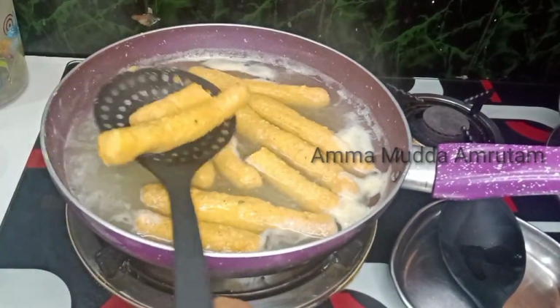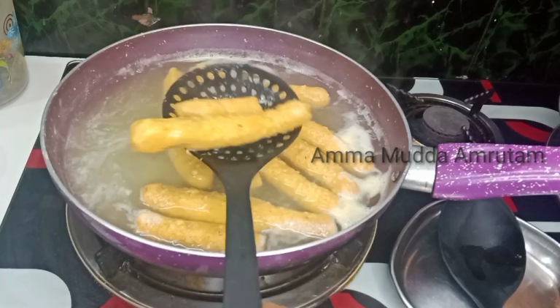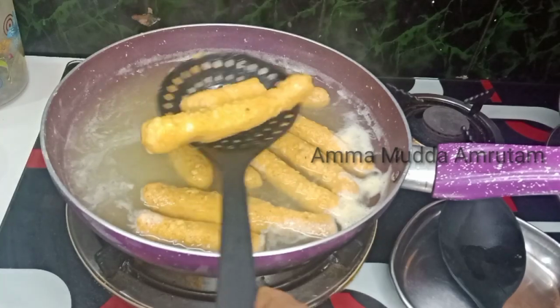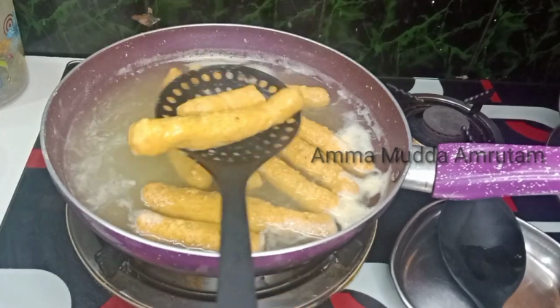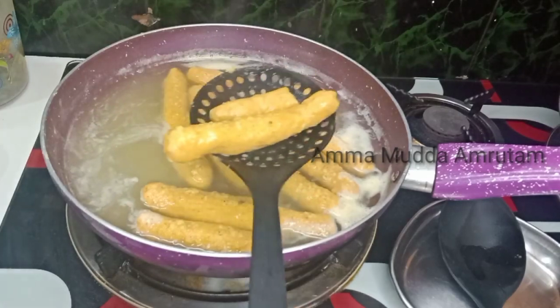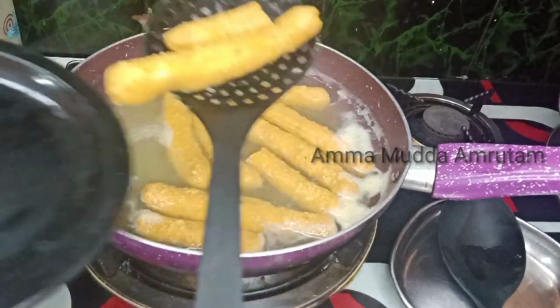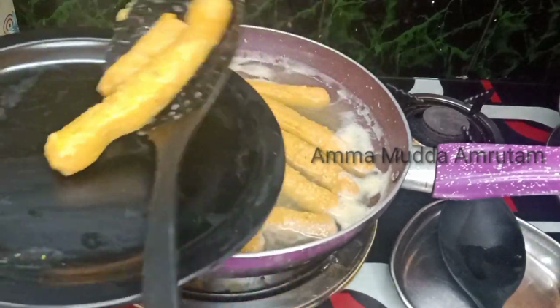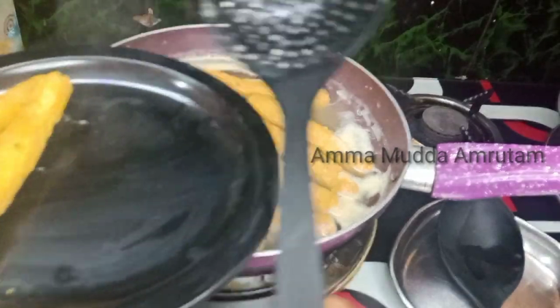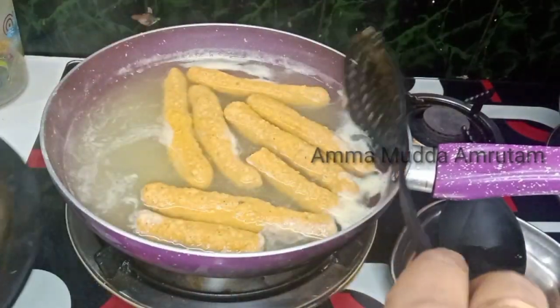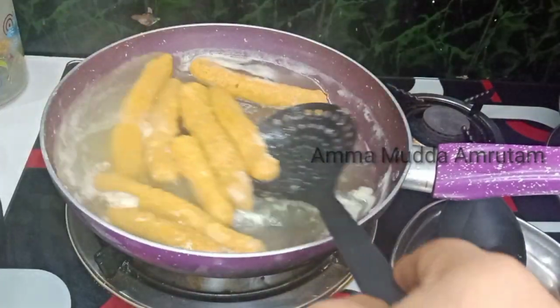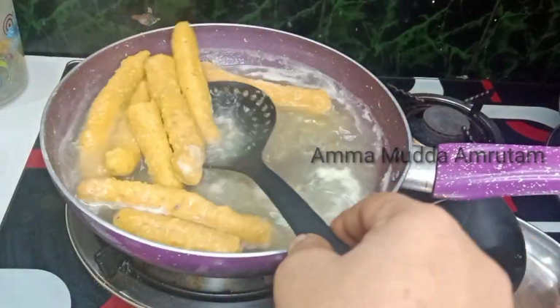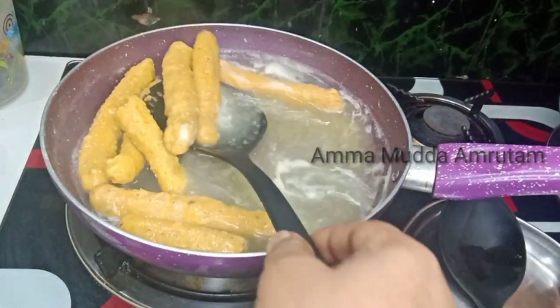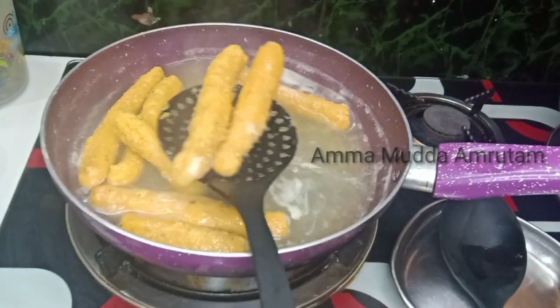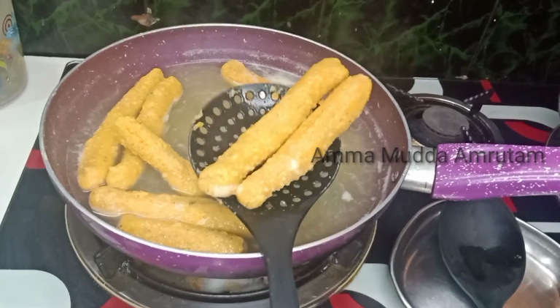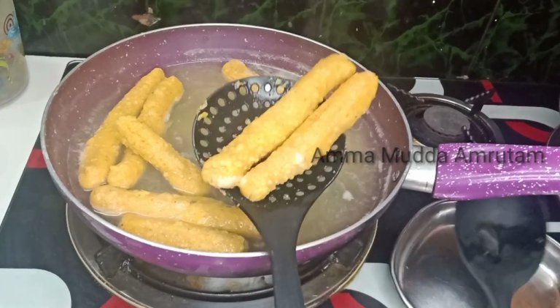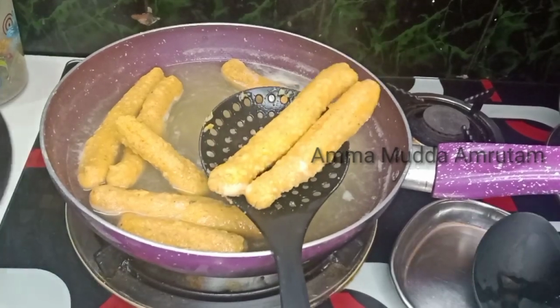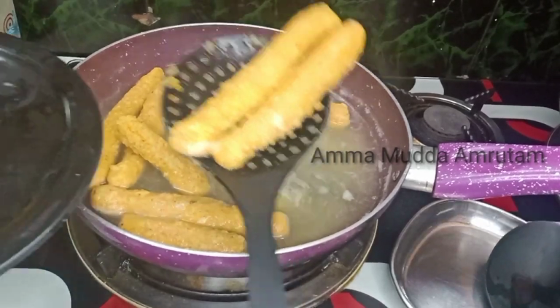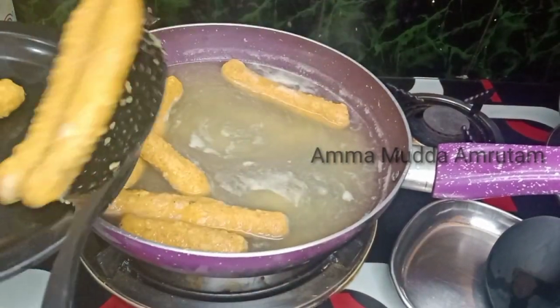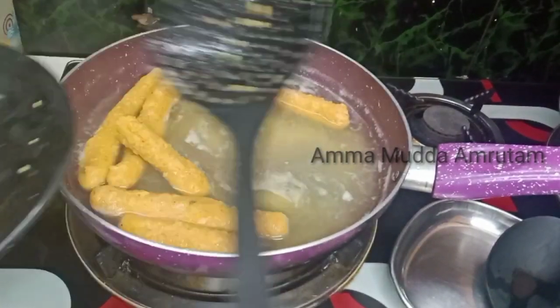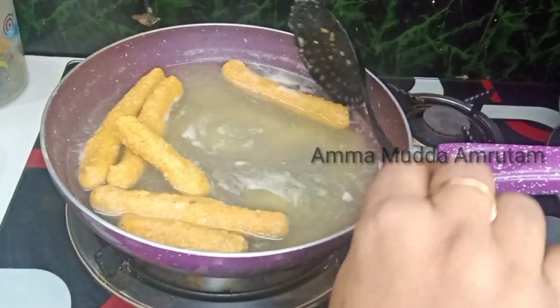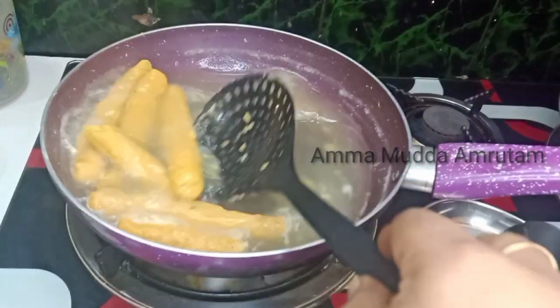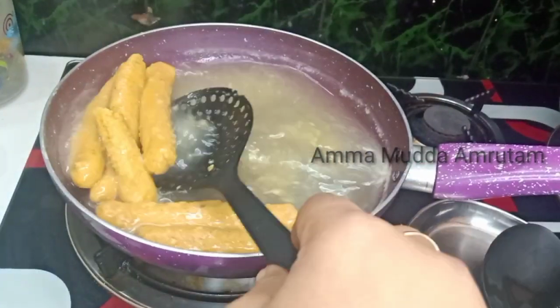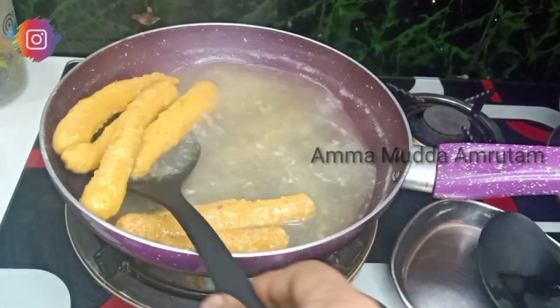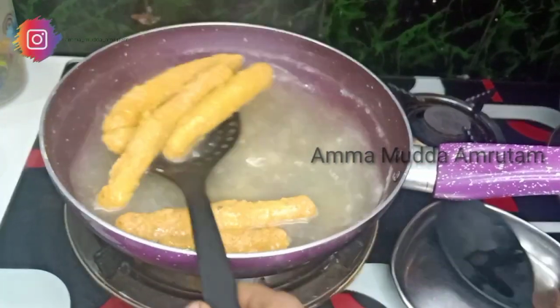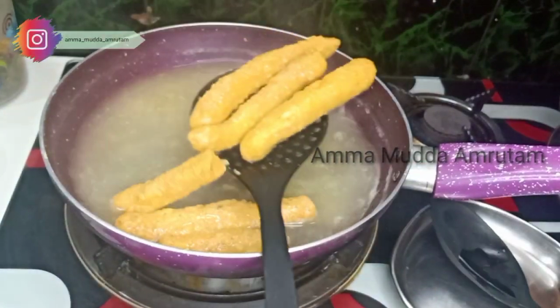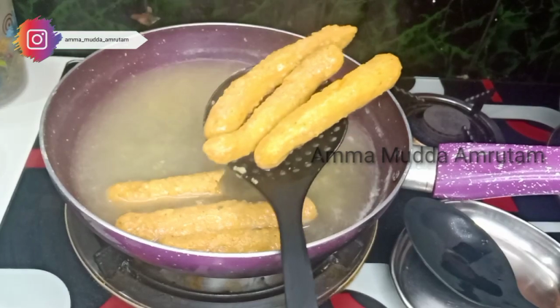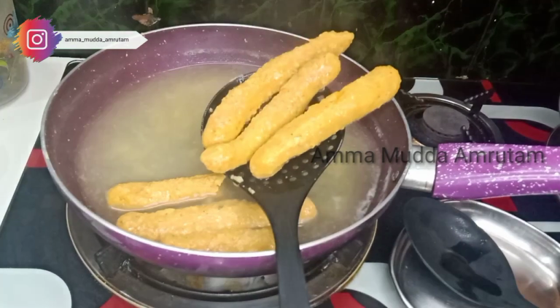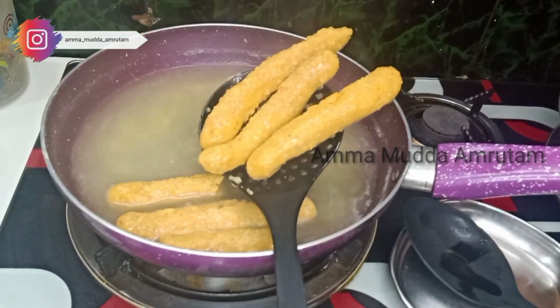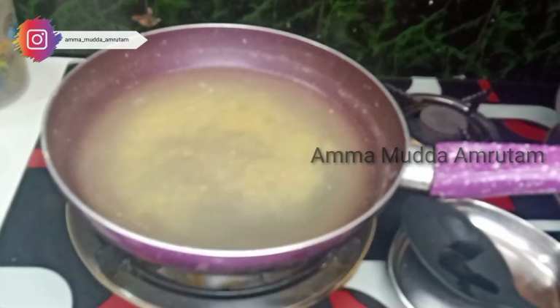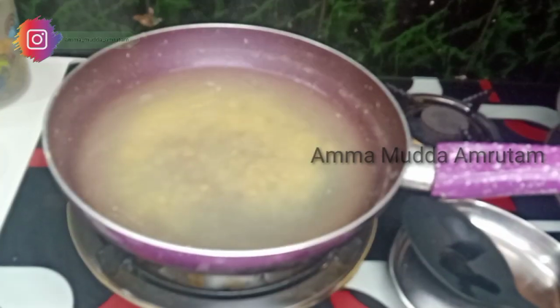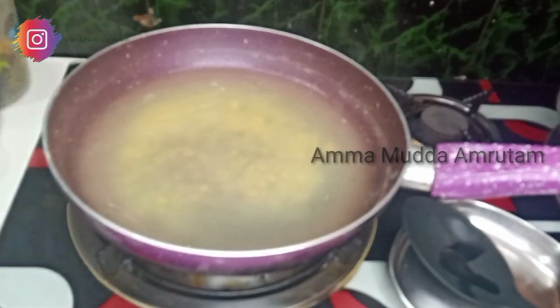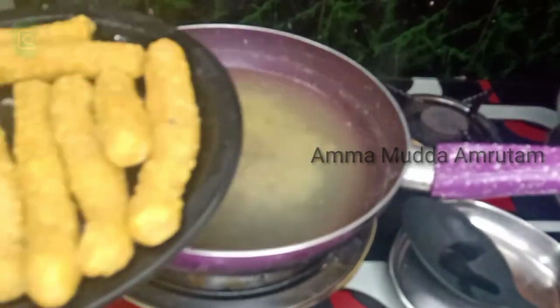Put a lid on the pot. I am doing this for 15 minutes.